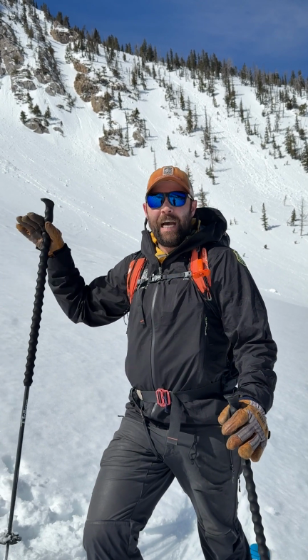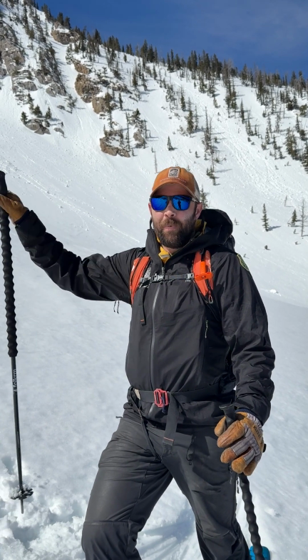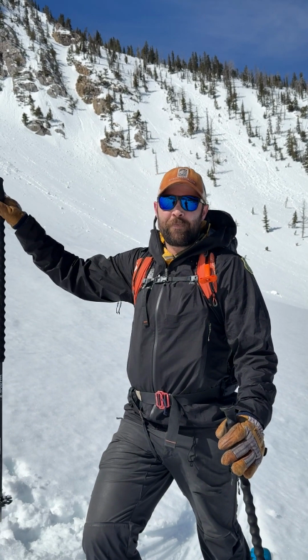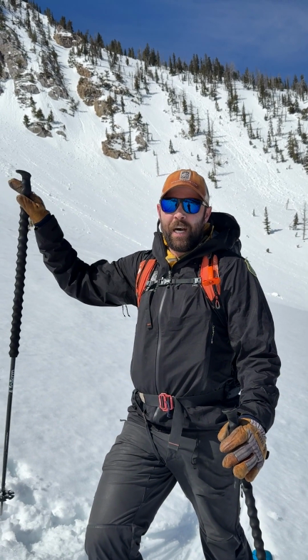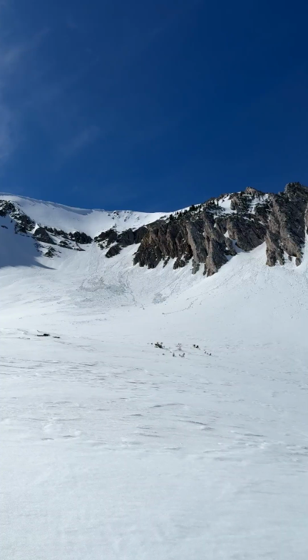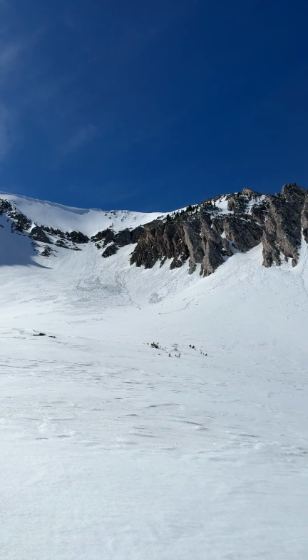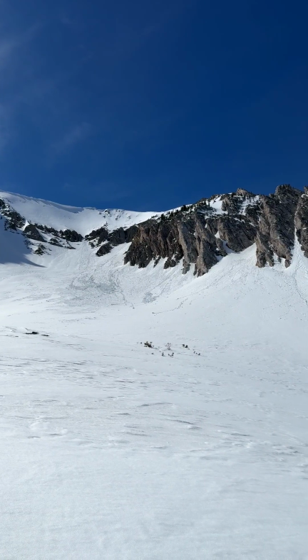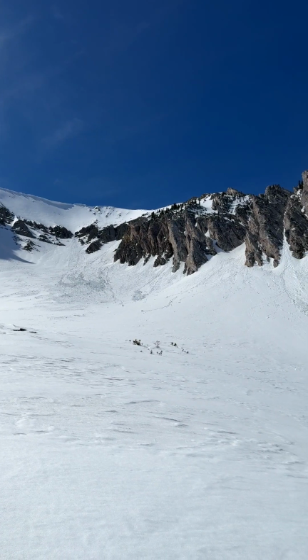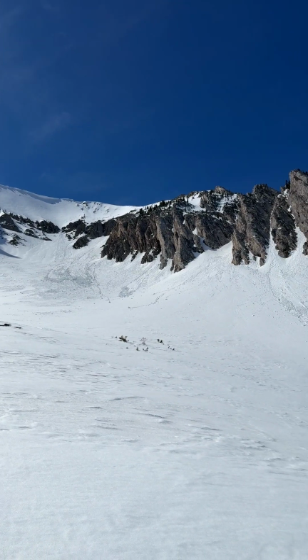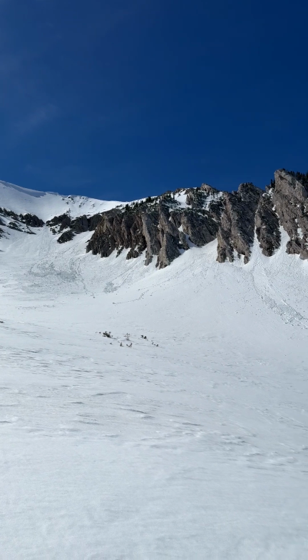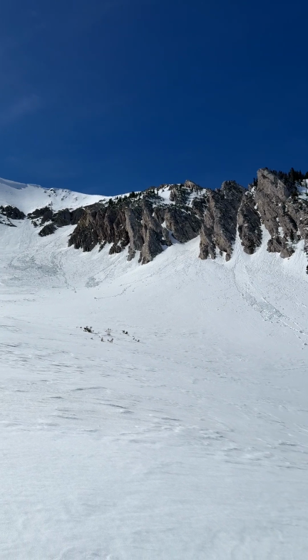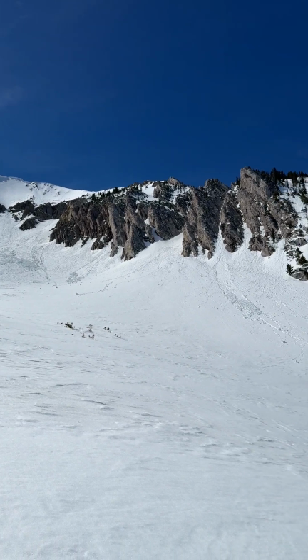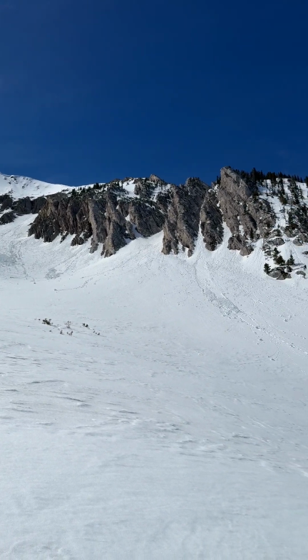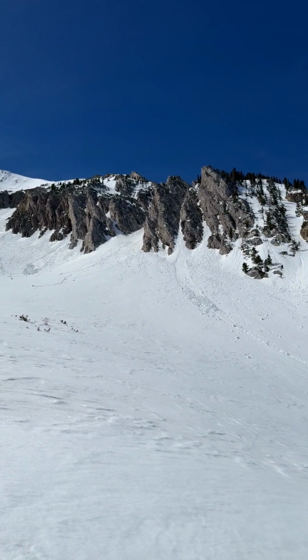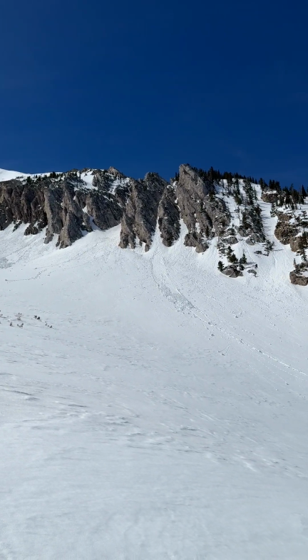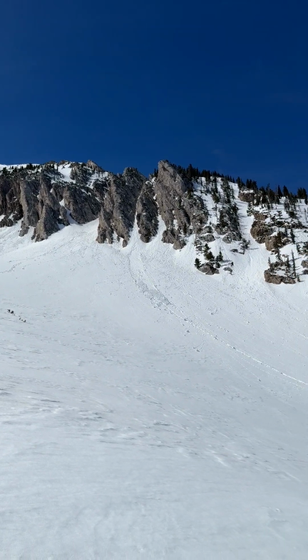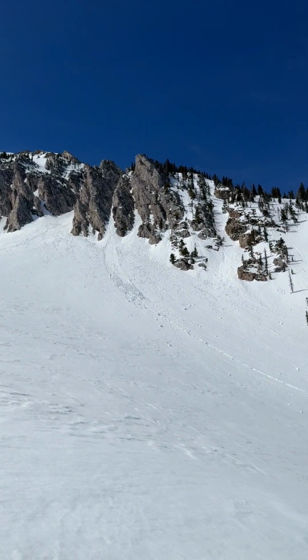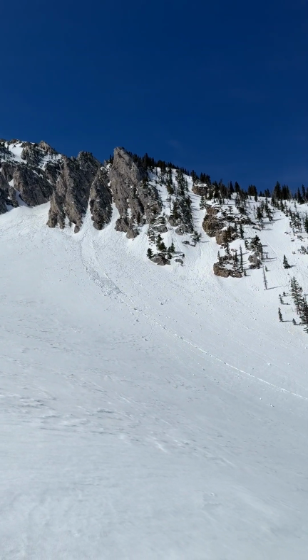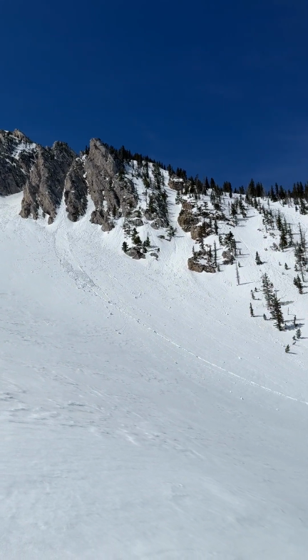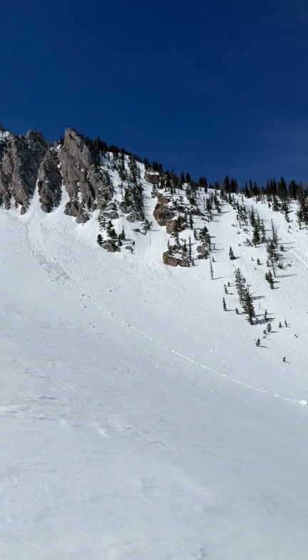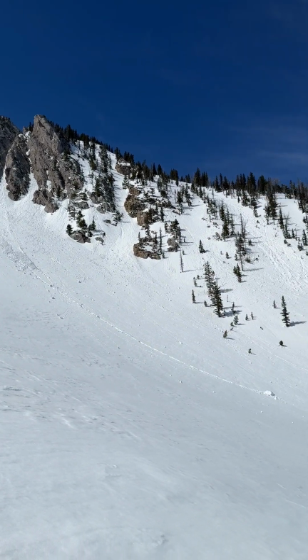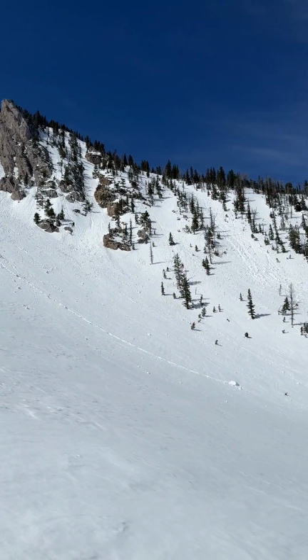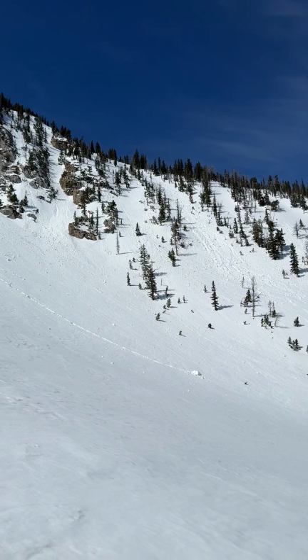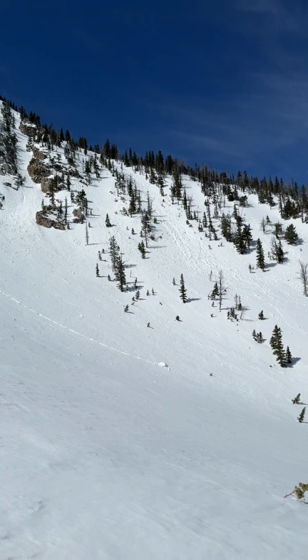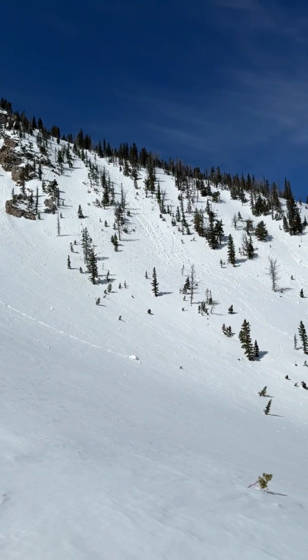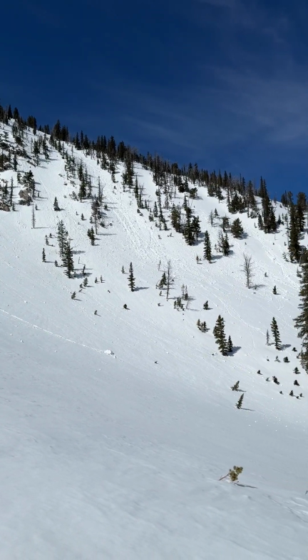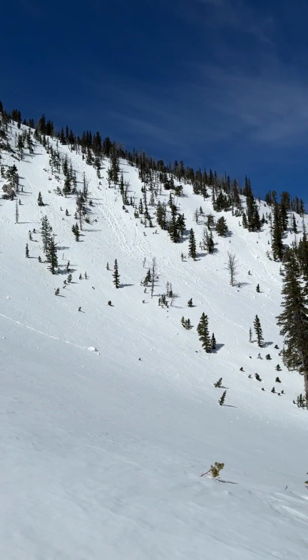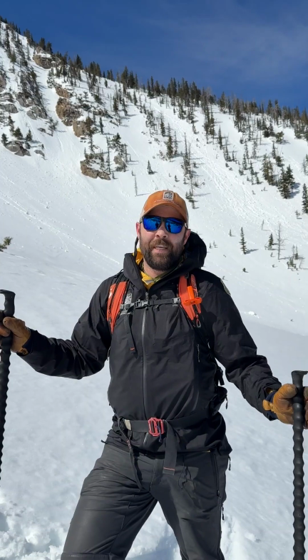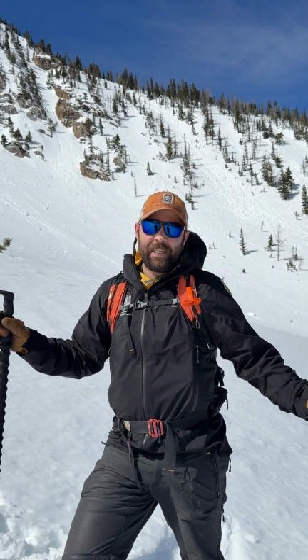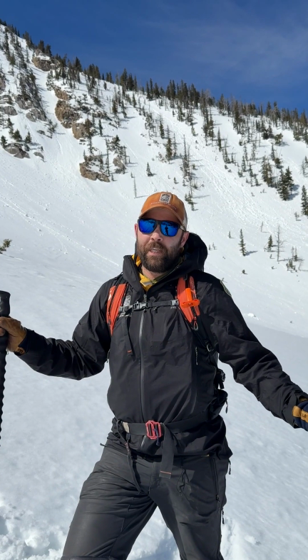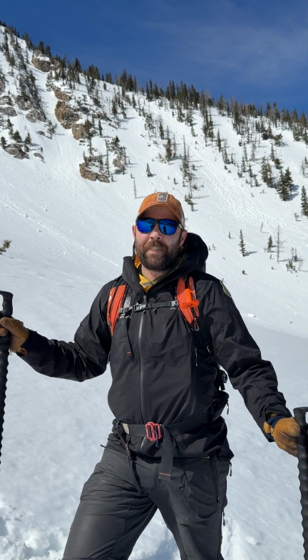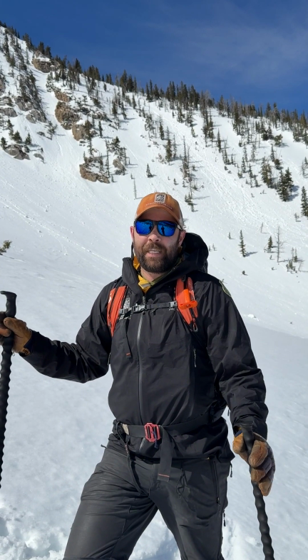You don't want to just focus on the slopes that you're headed up to ski or ride. Also pay attention to any slope you might be crossing on your way back to the trailhead, especially those low elevation slopes that might be really breaking down and usually you wouldn't give a second thought to.